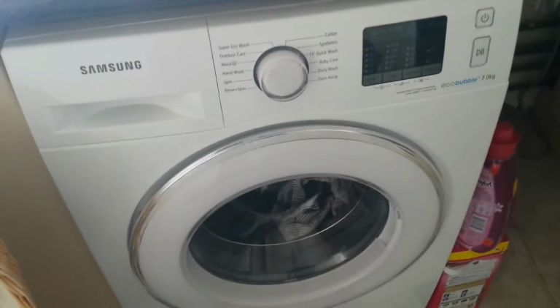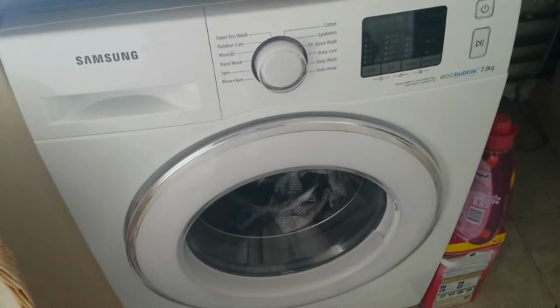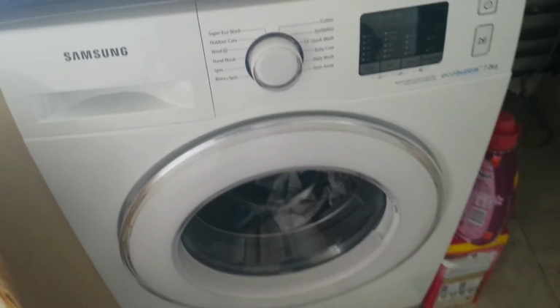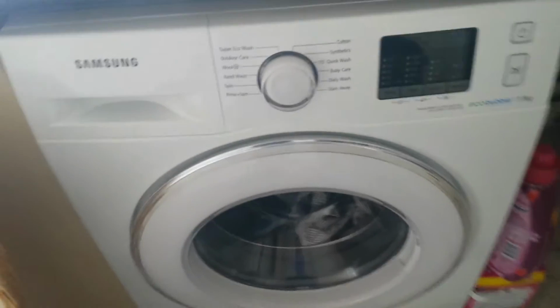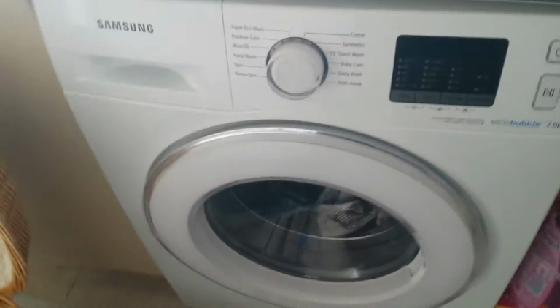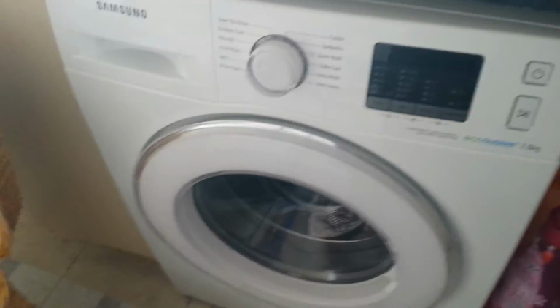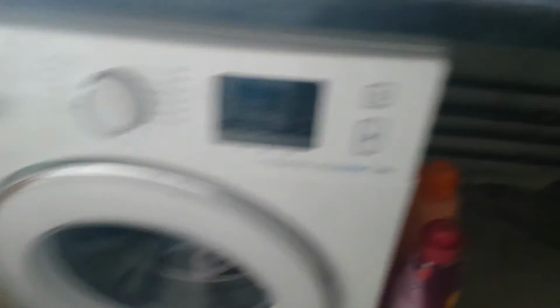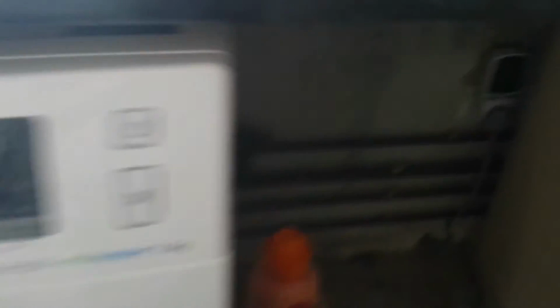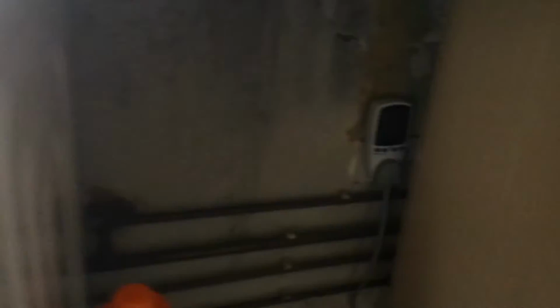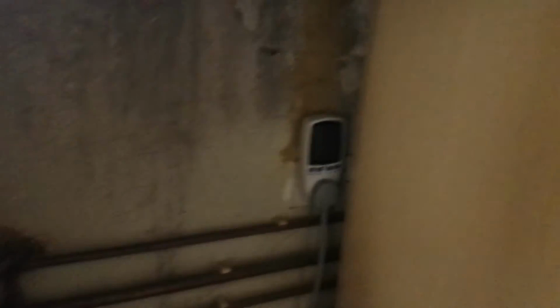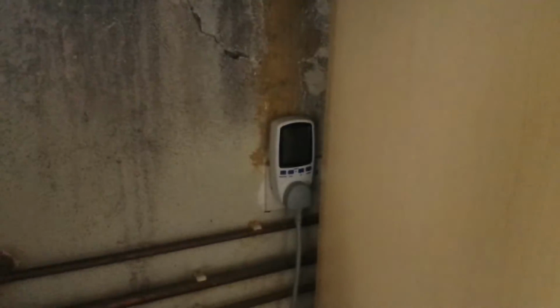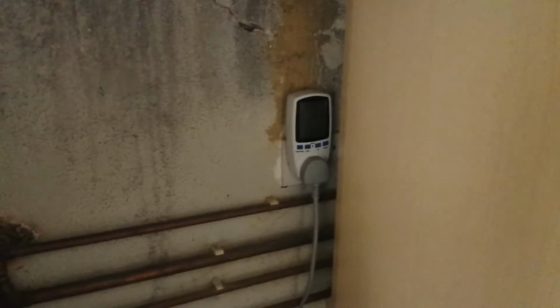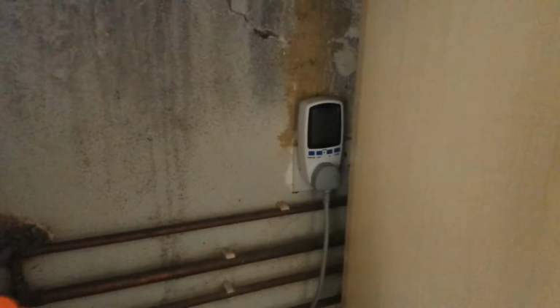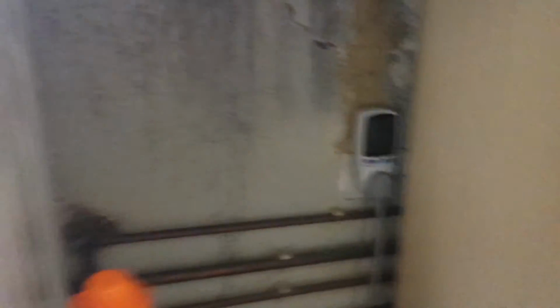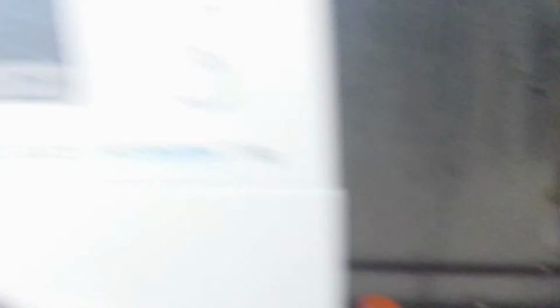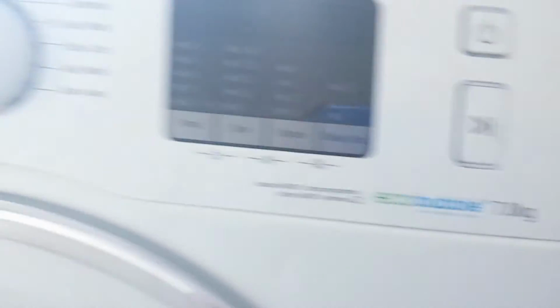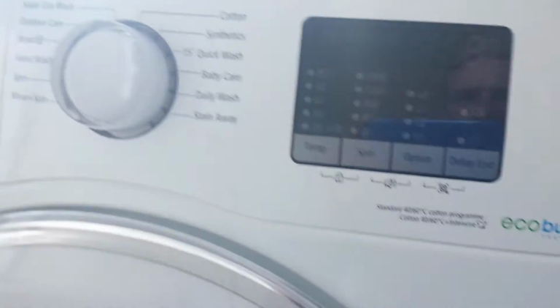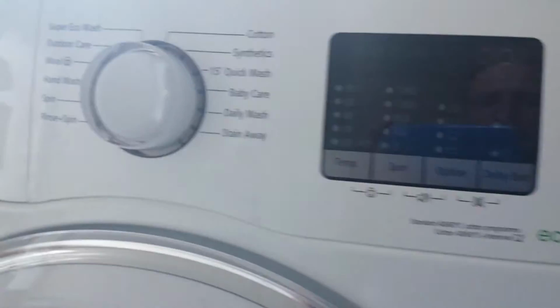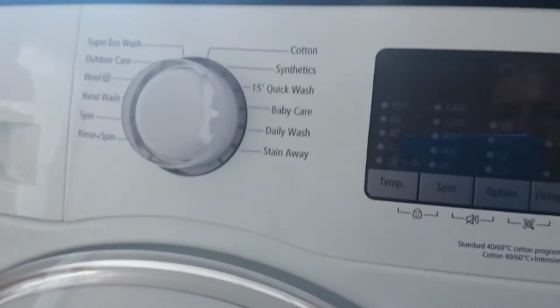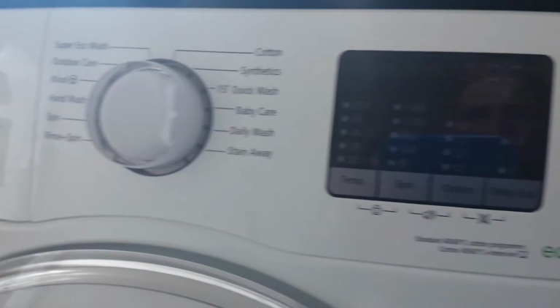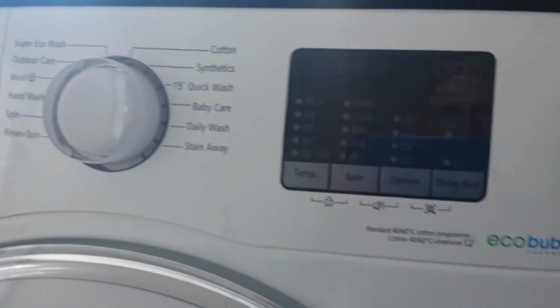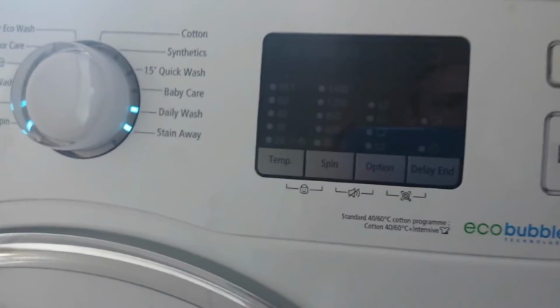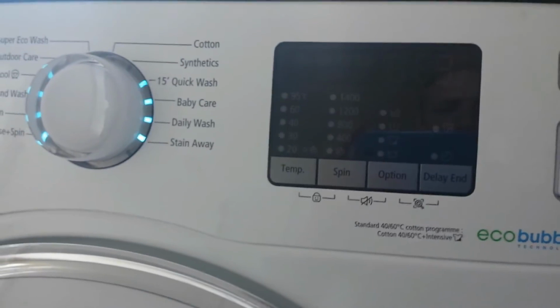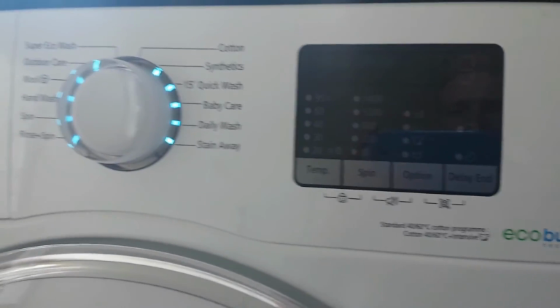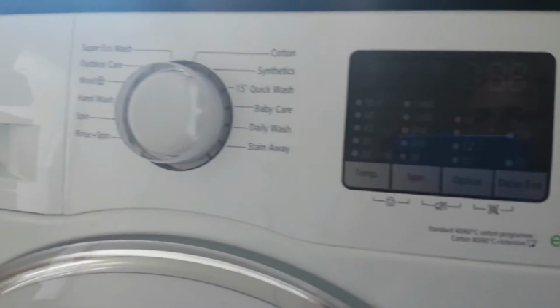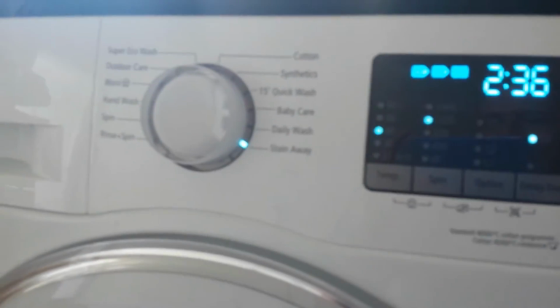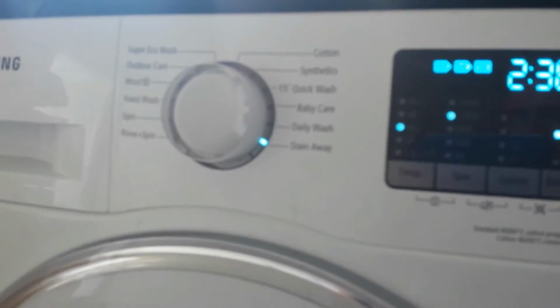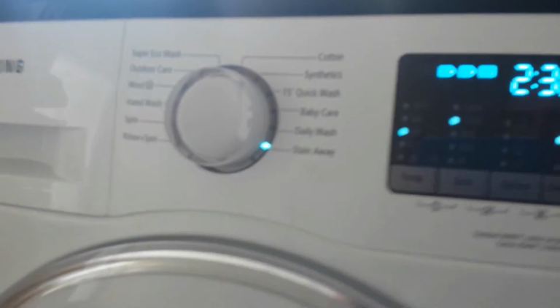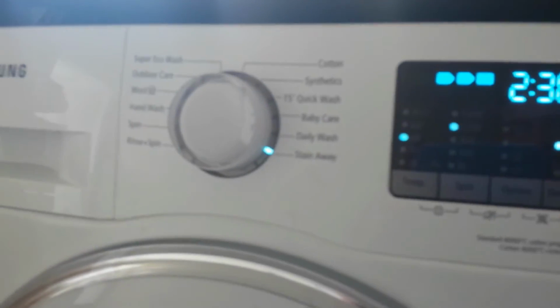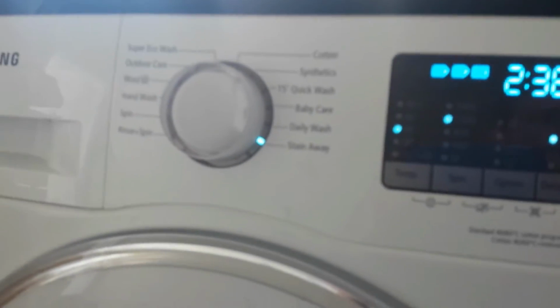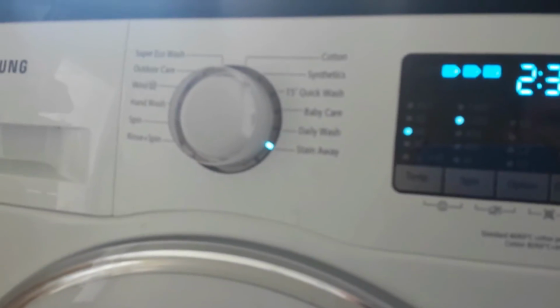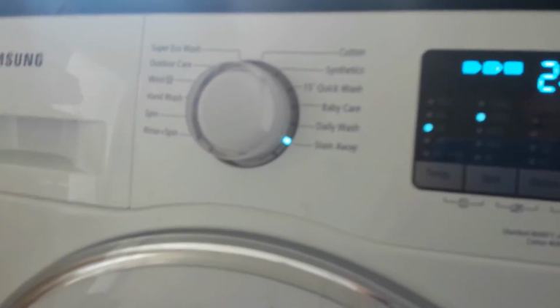So what I'm going to do is plug this watt meter in and we're going to turn it on. It does sing when it finishes as well.